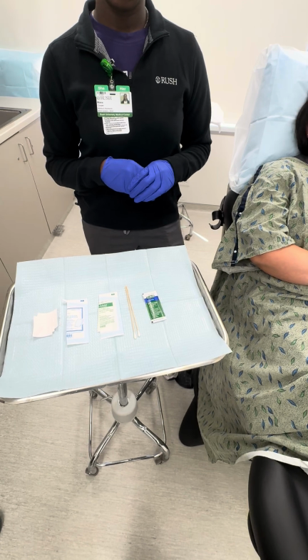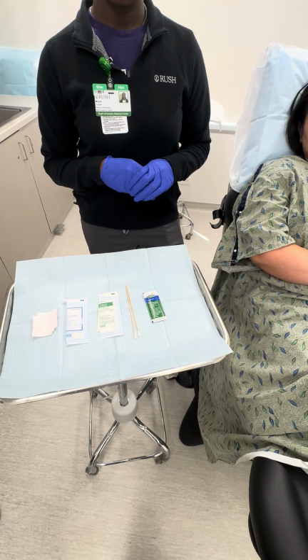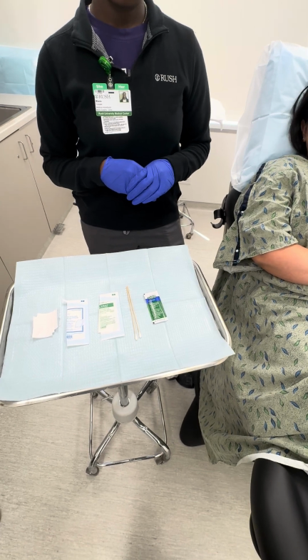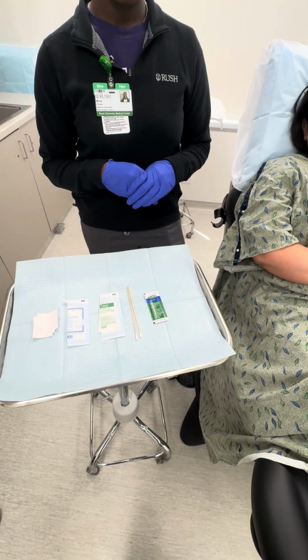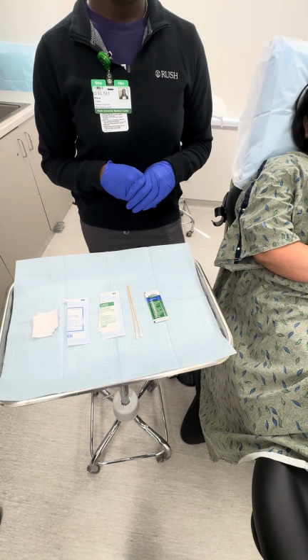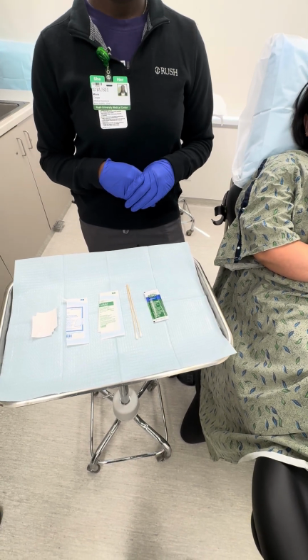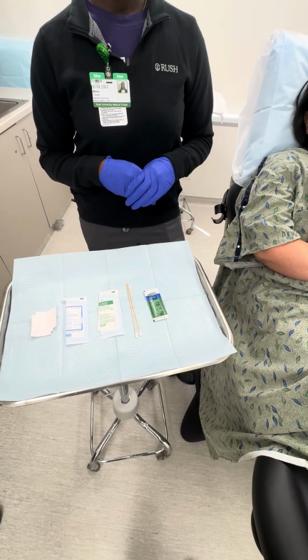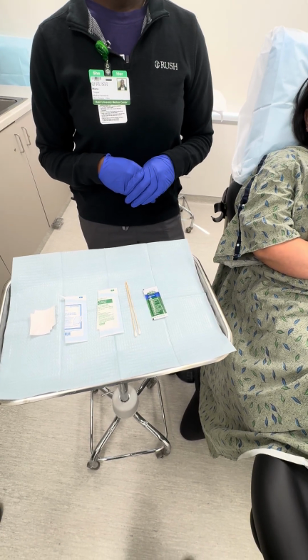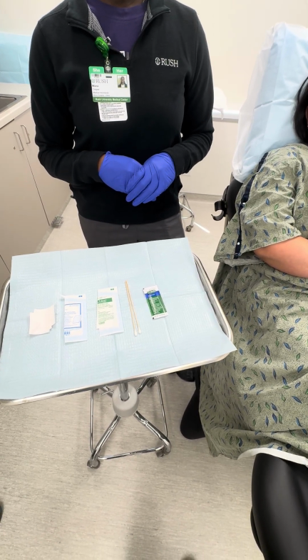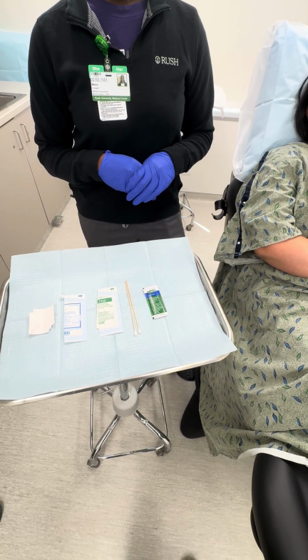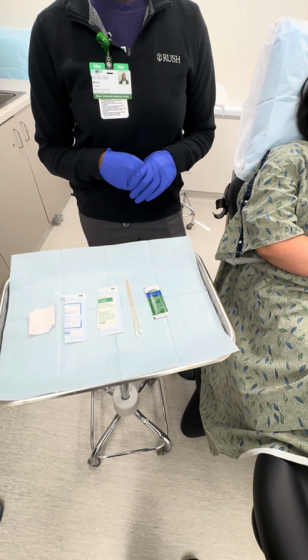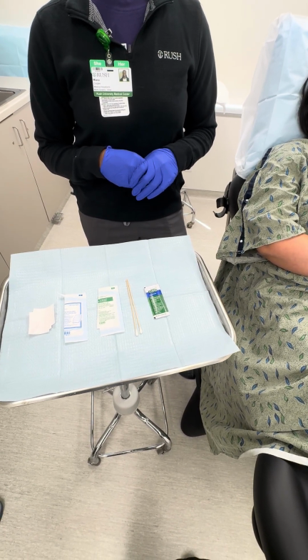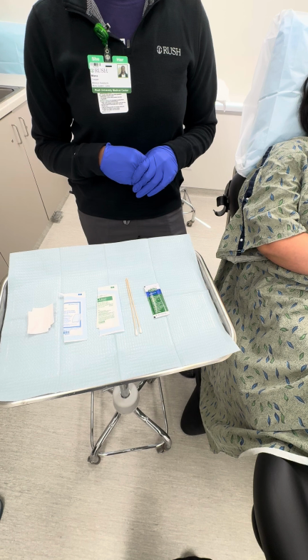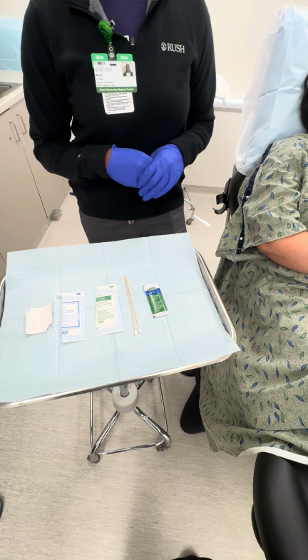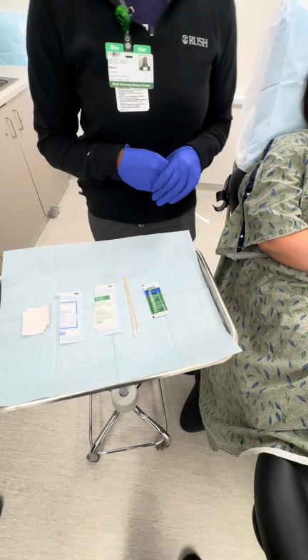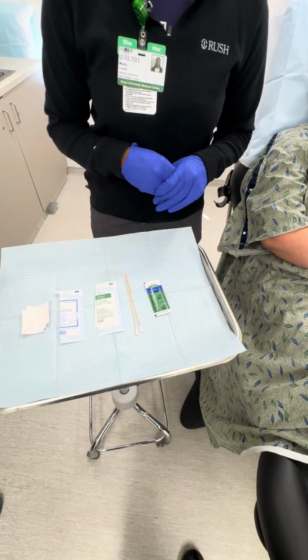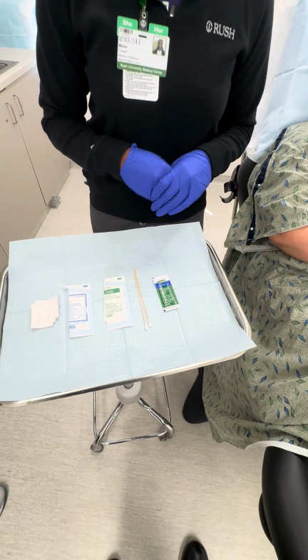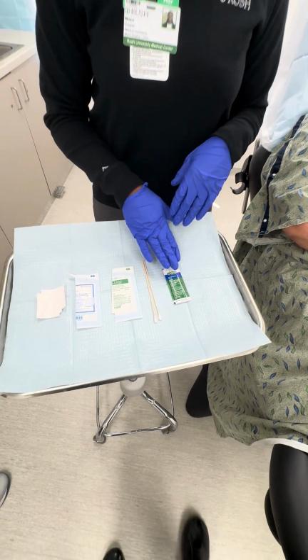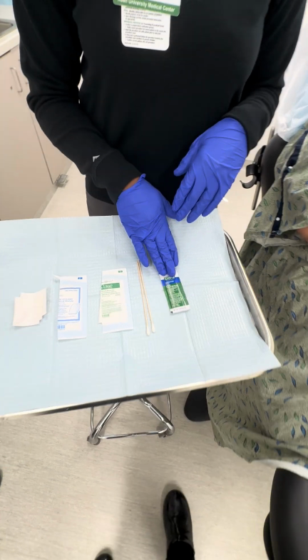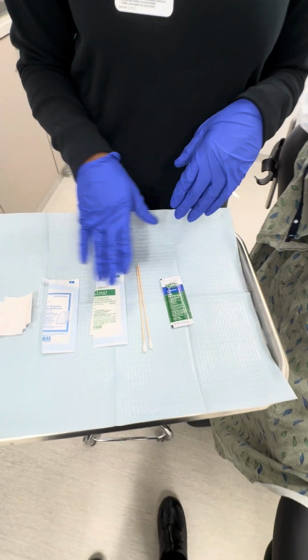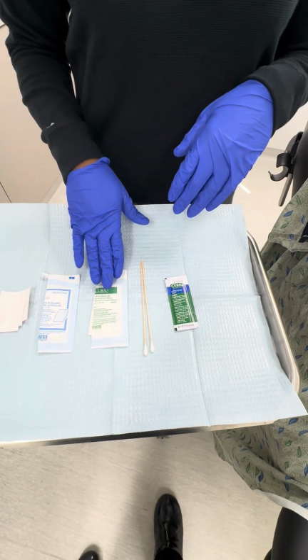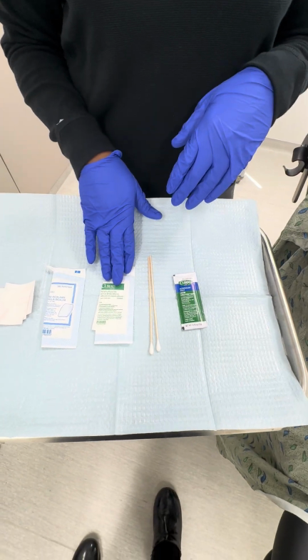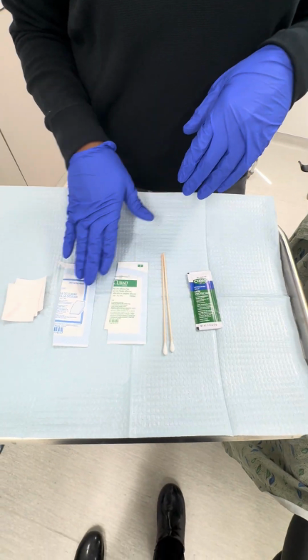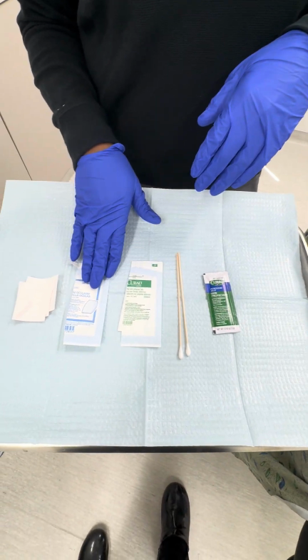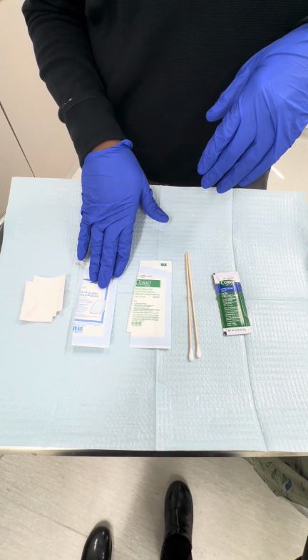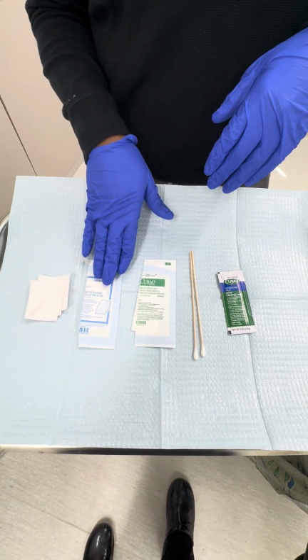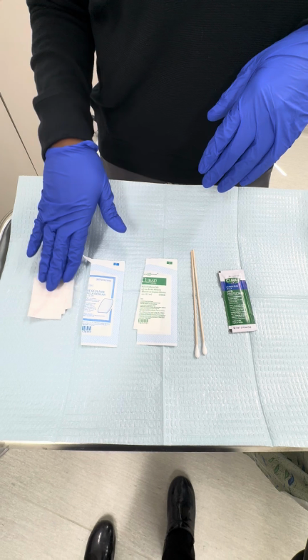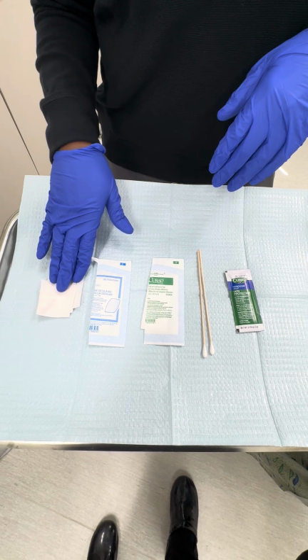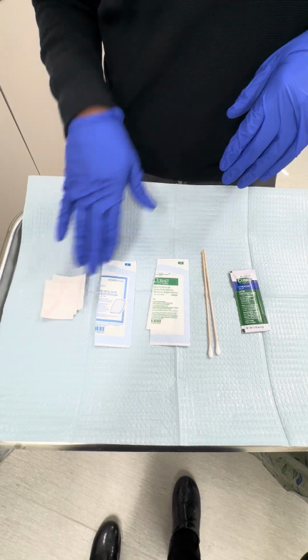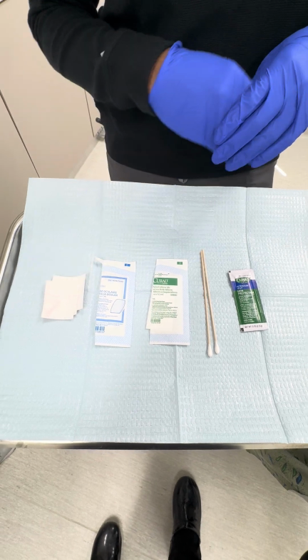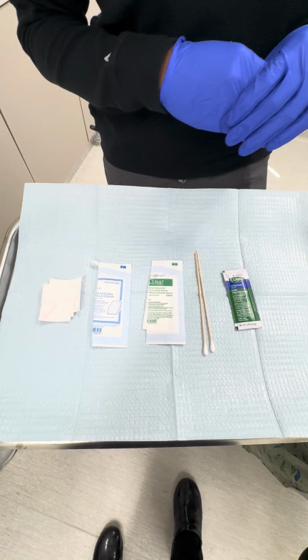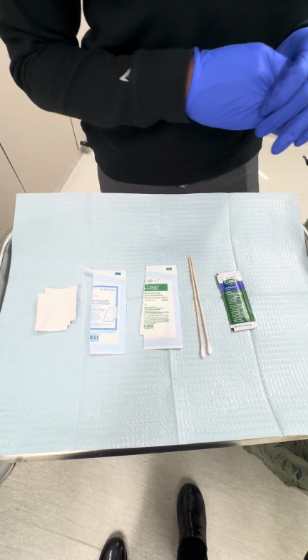In this video, we will review how to apply a pressure dressing after cutaneous surgery. First, we're going to be using a Vaseline, a Telfa pad, and a pad for pressure, and then we'll use tape to stick it on.